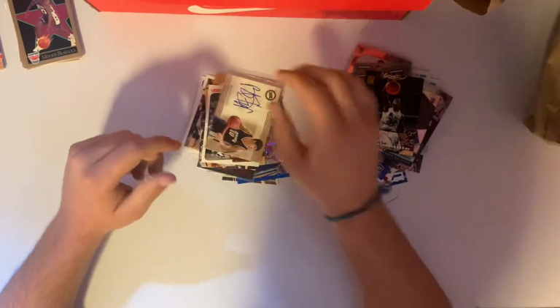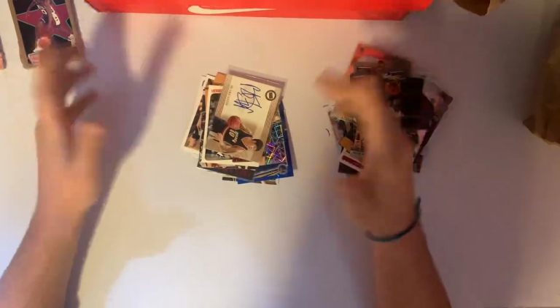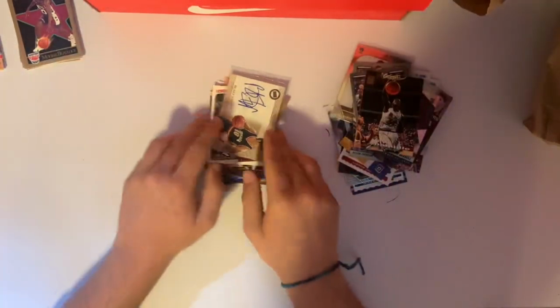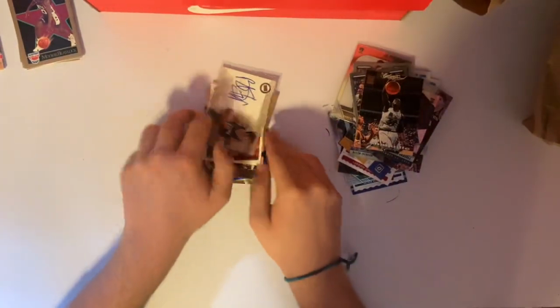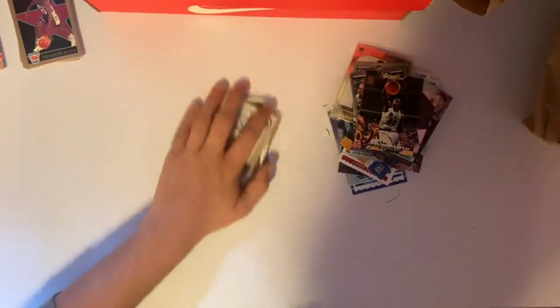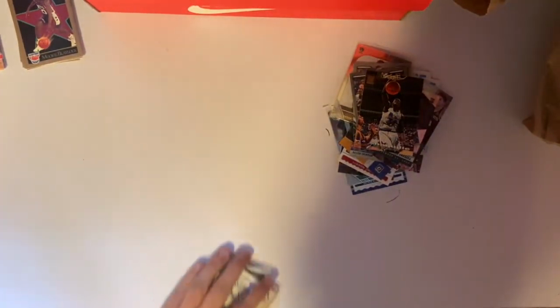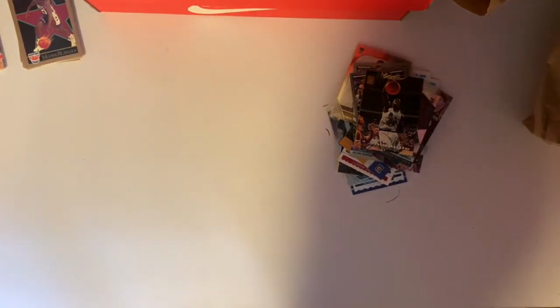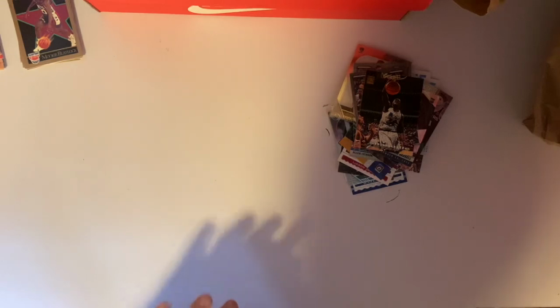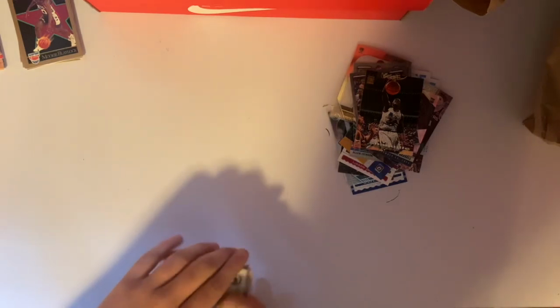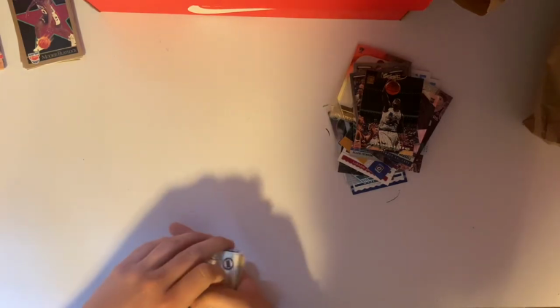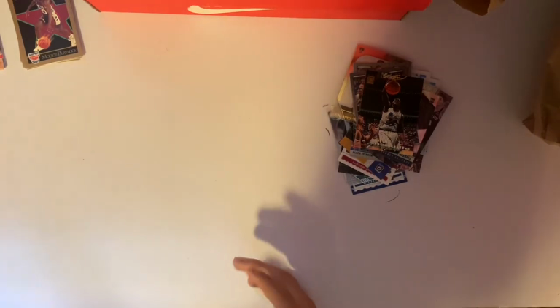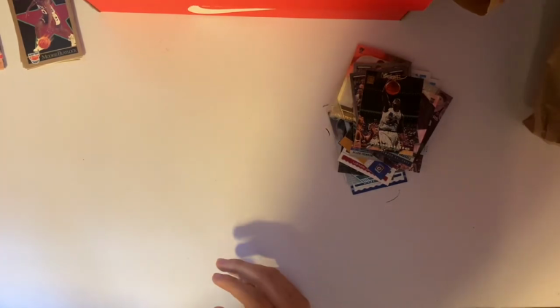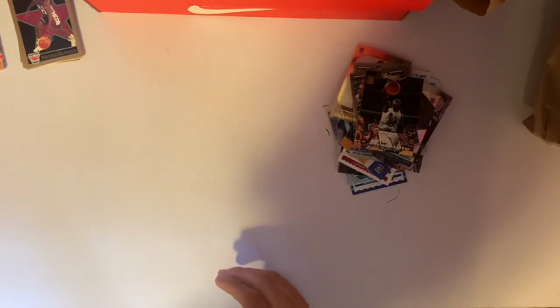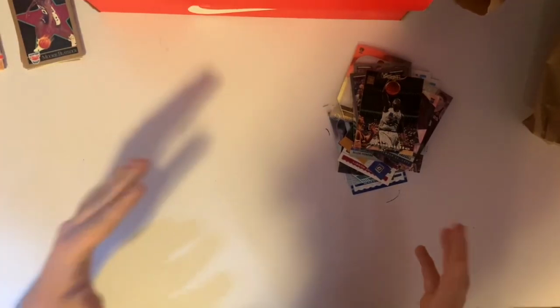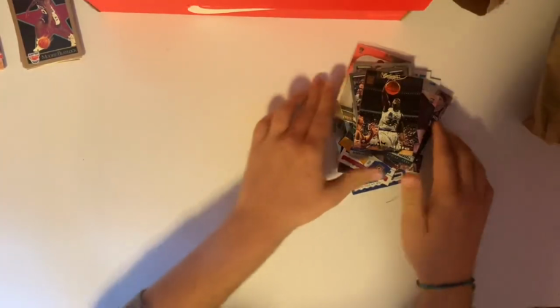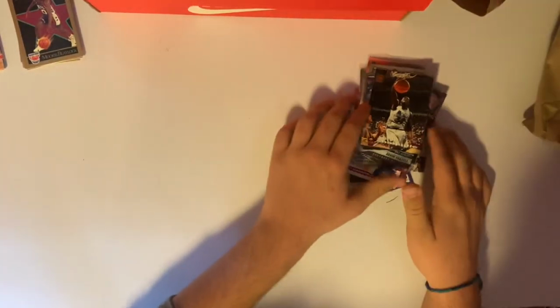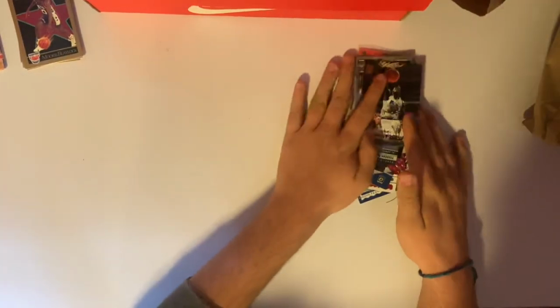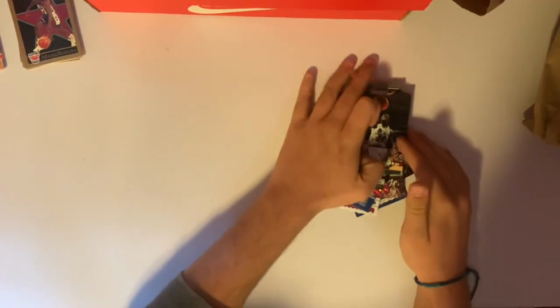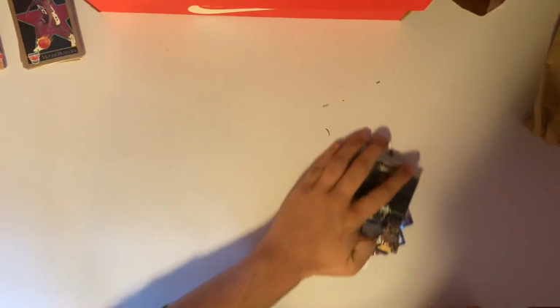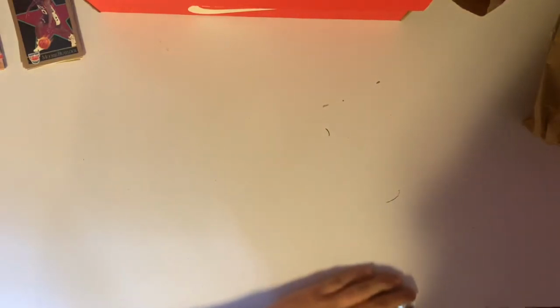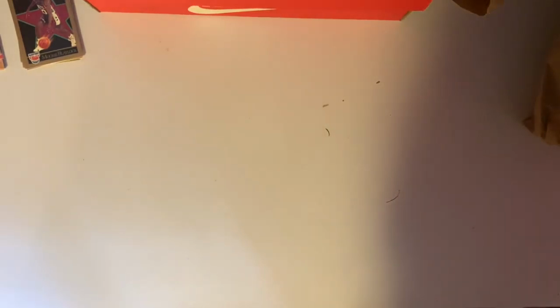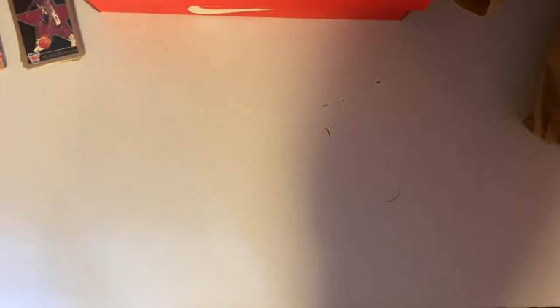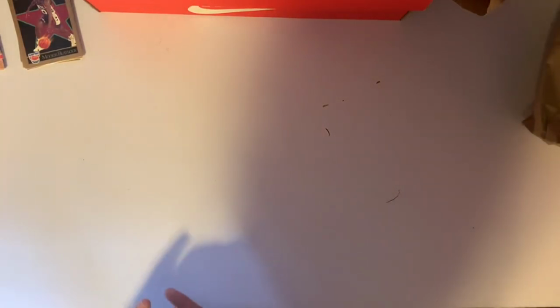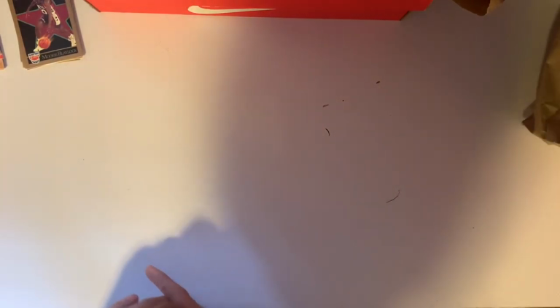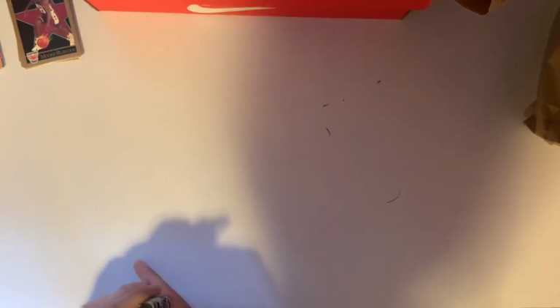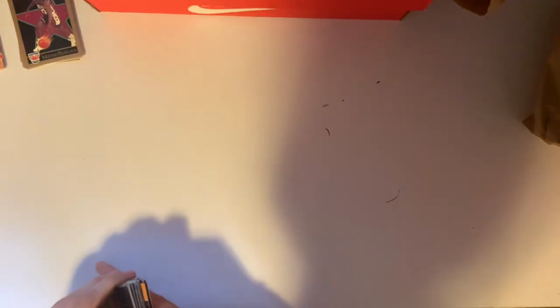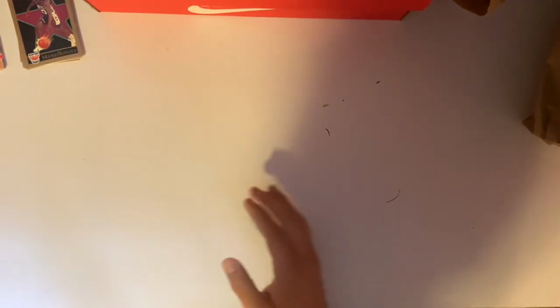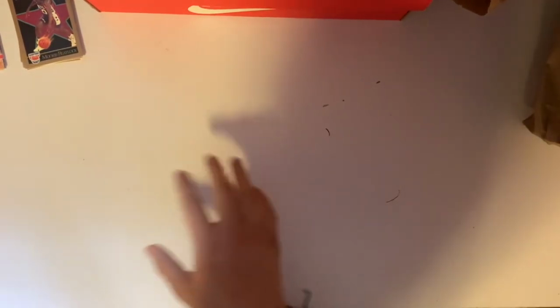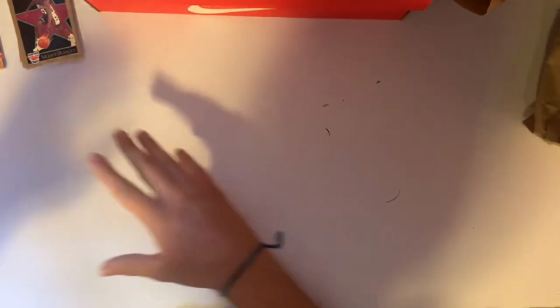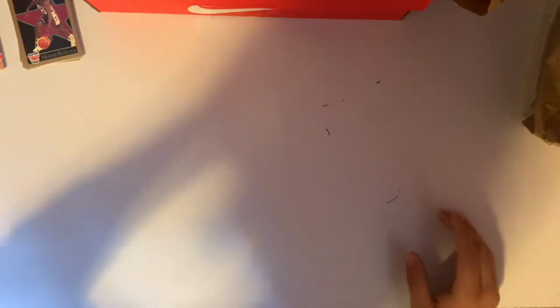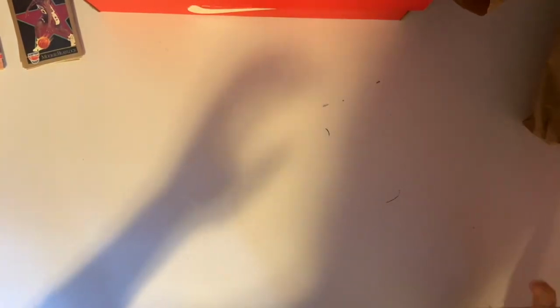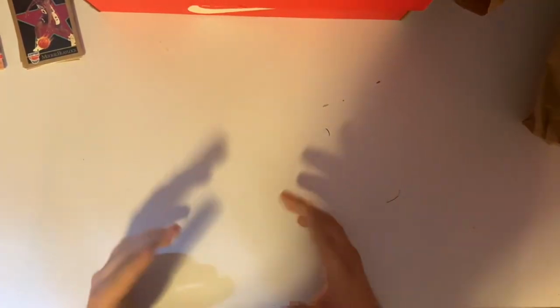So, how did we do with that first bag? I would say for $20 — two autographs. Not the best autographs, but two autographs and a bunch of nice cards. I'll take it. Just those pack cards alone were probably 15 bucks around there.